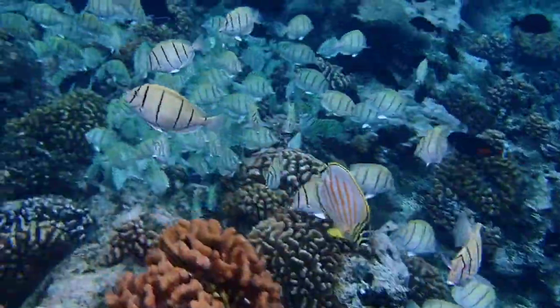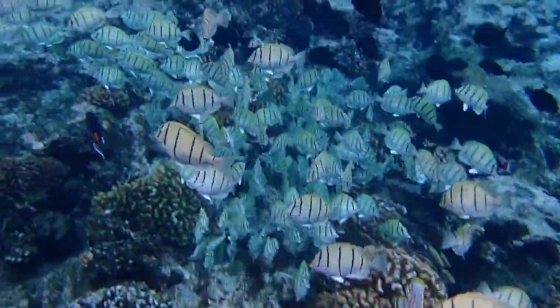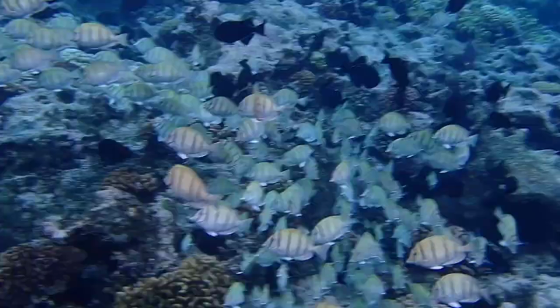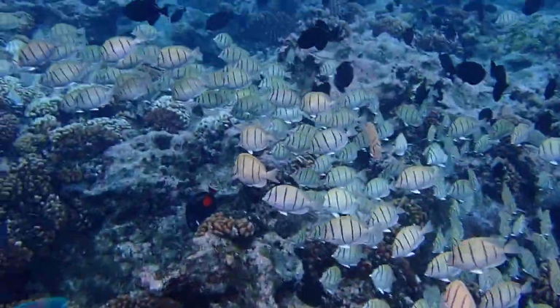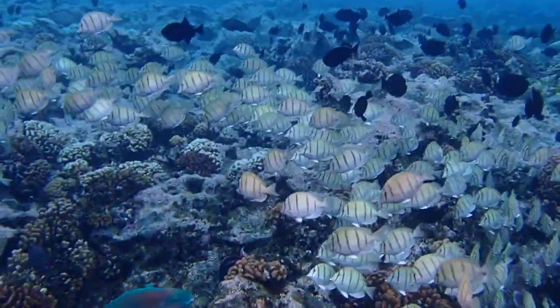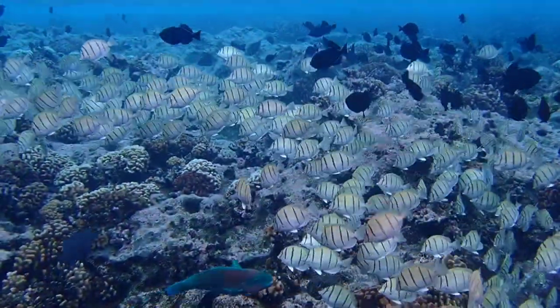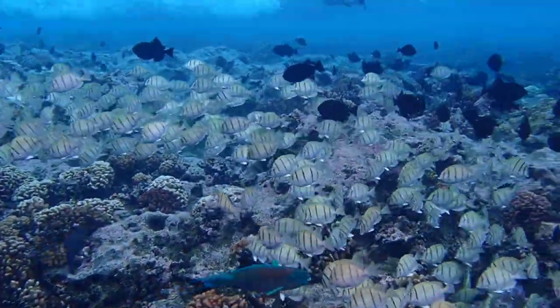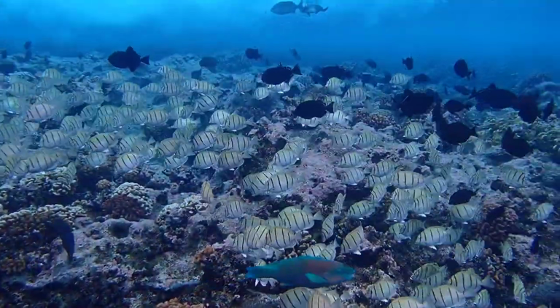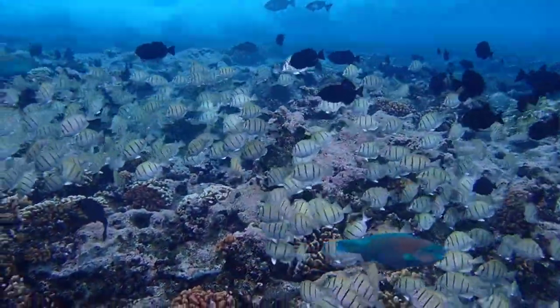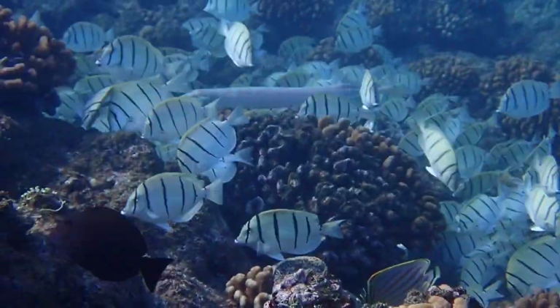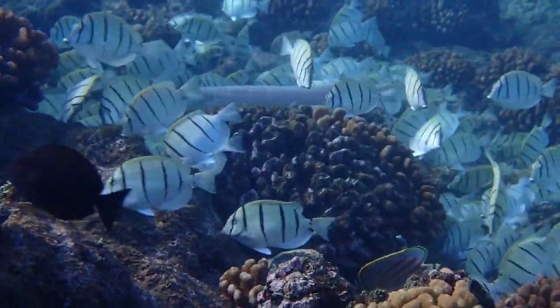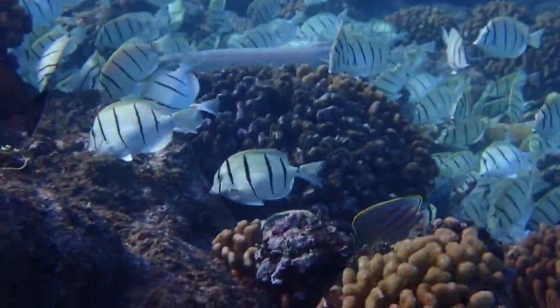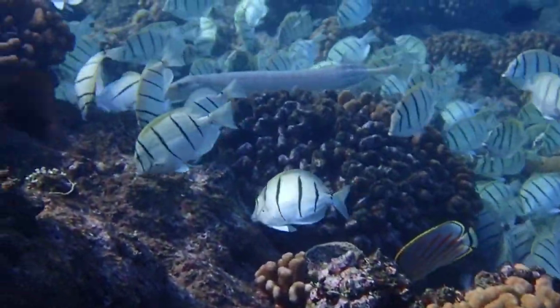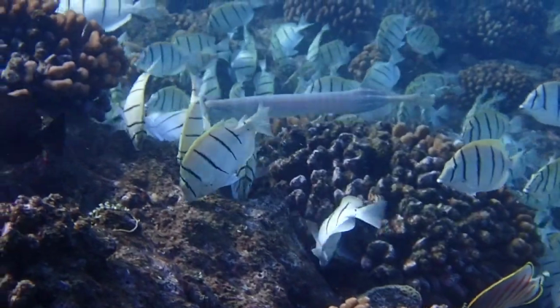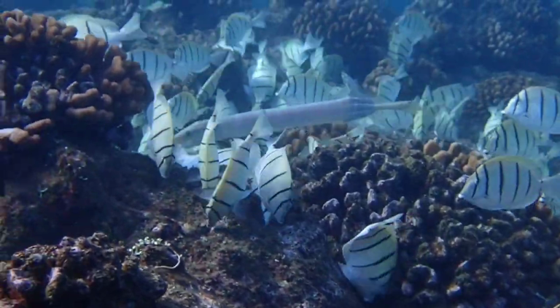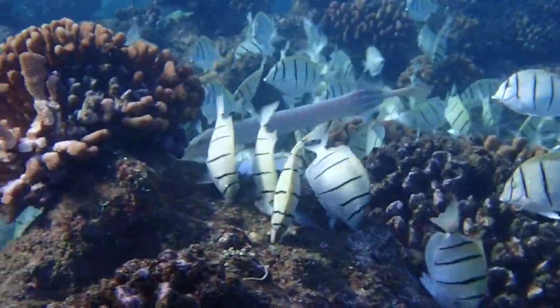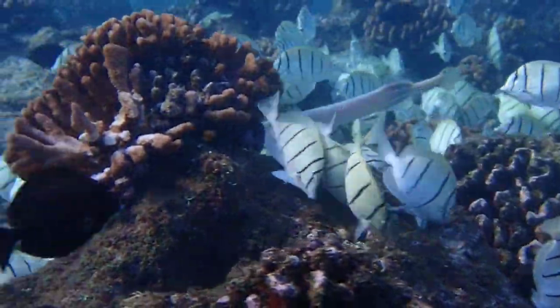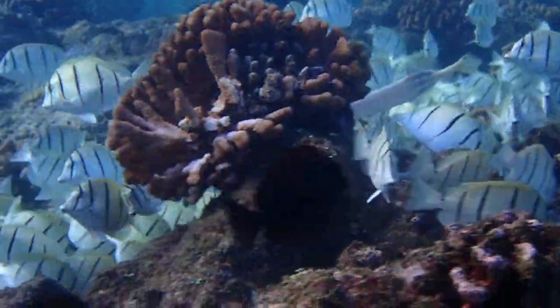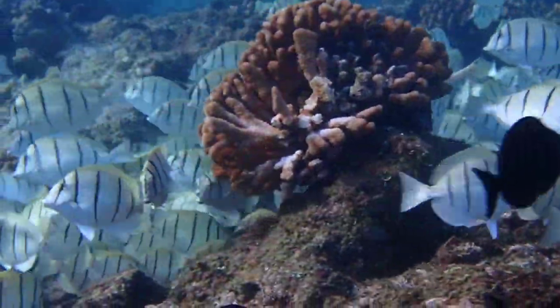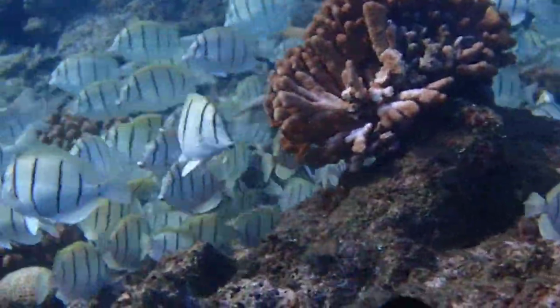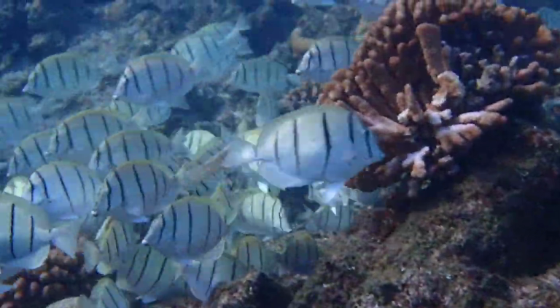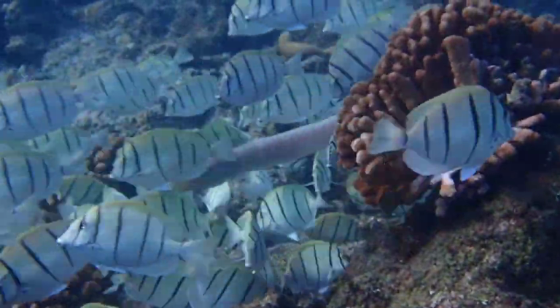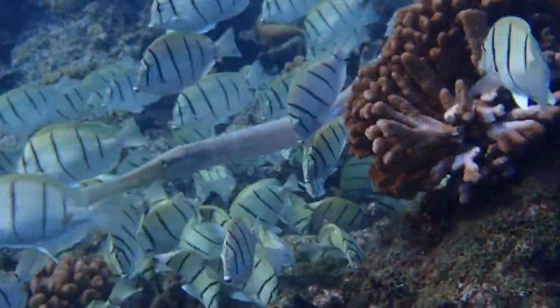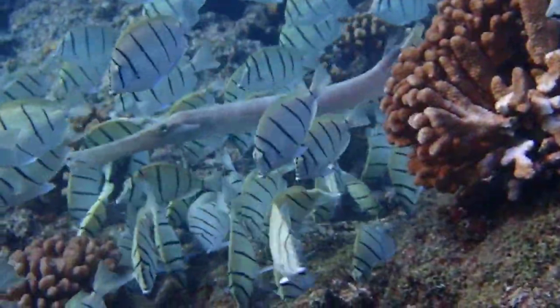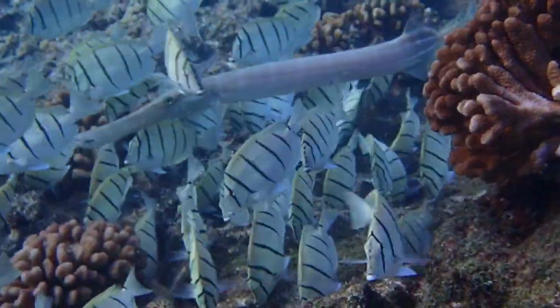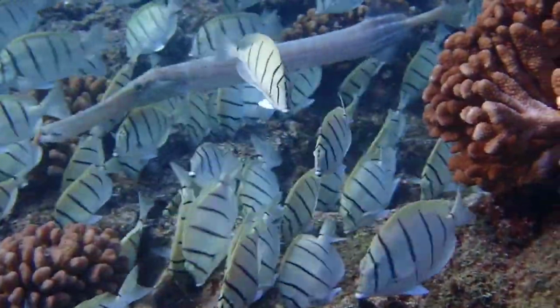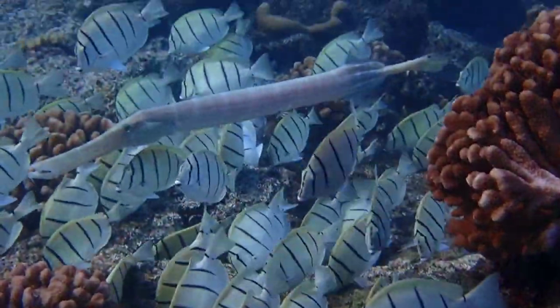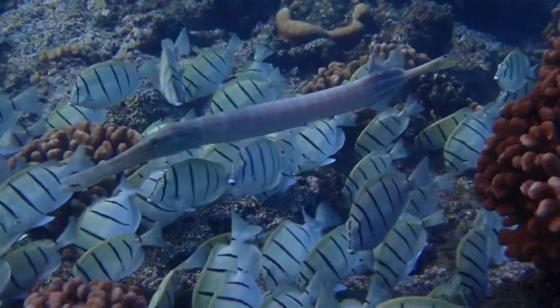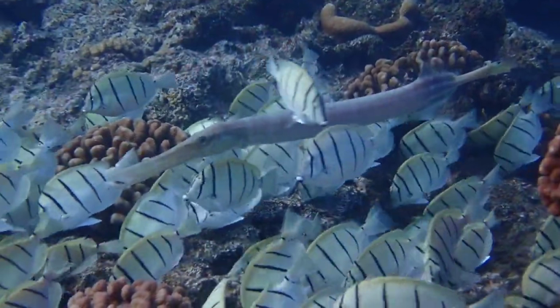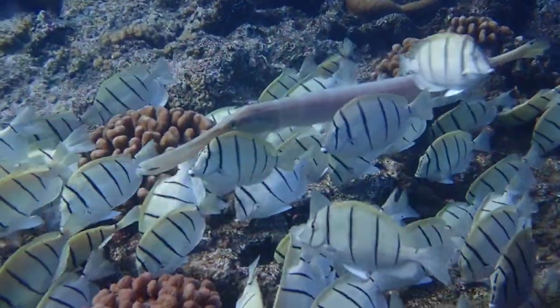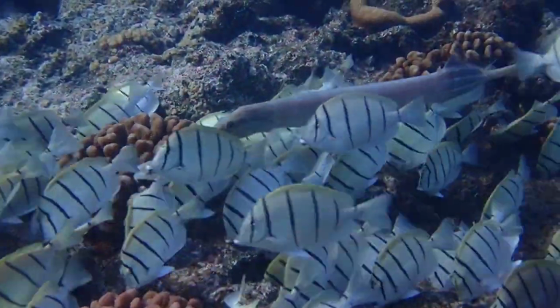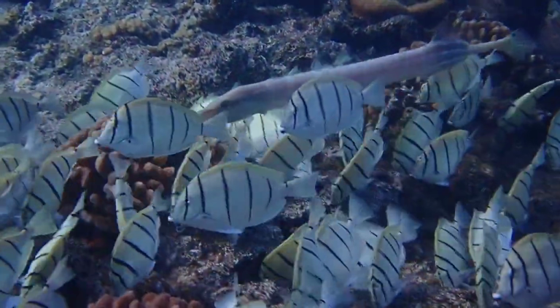However, not all fish are as unwelcoming. Hidden amongst the striped bodies of the convicts, a trumpetfish lies in wait, ready to ambush small fish confused by the tang's activity.